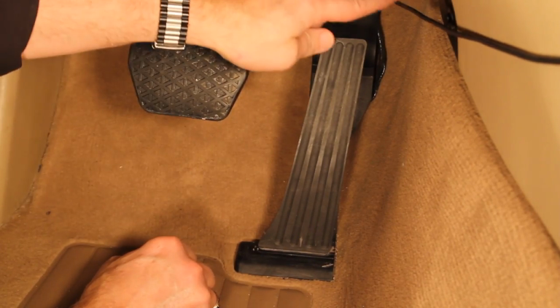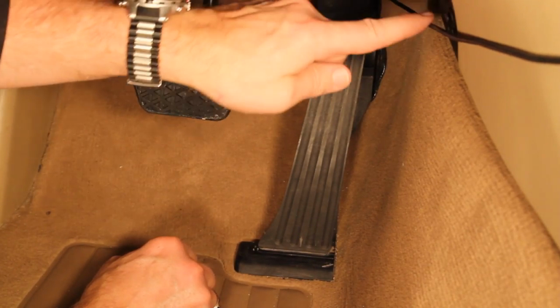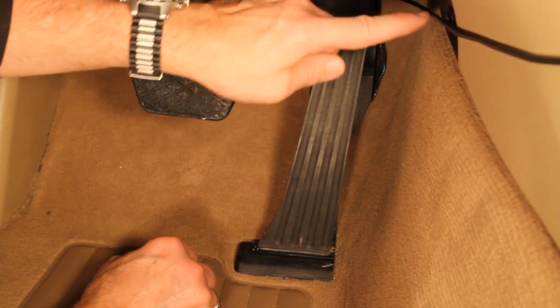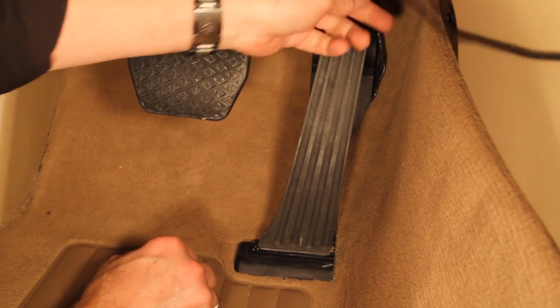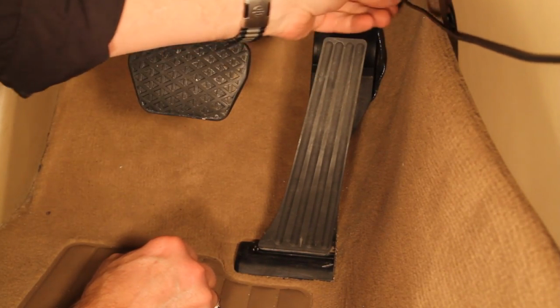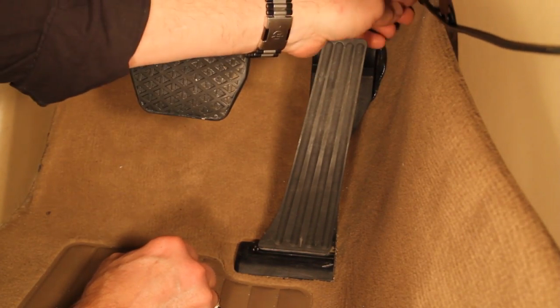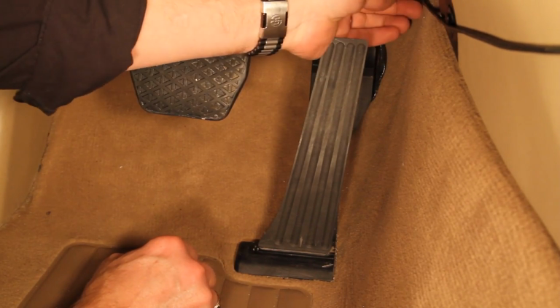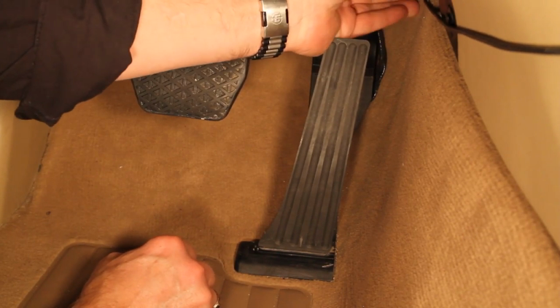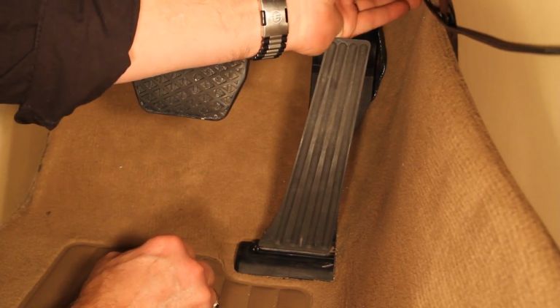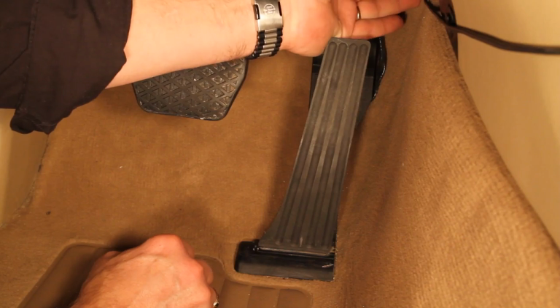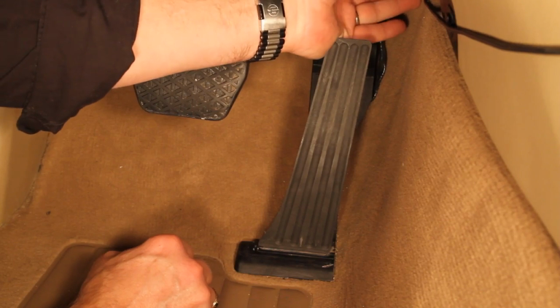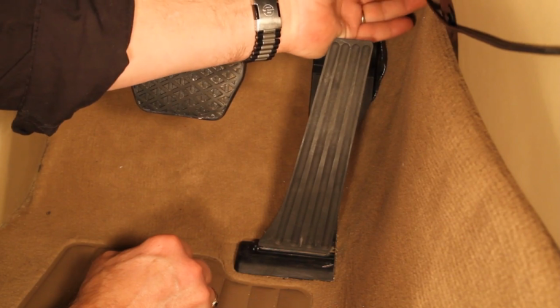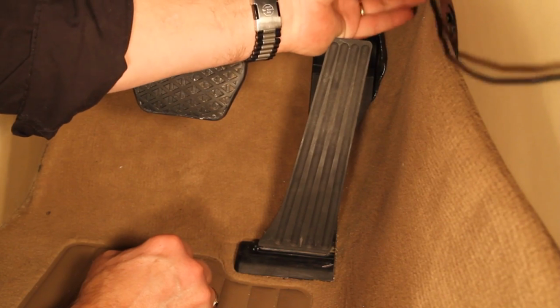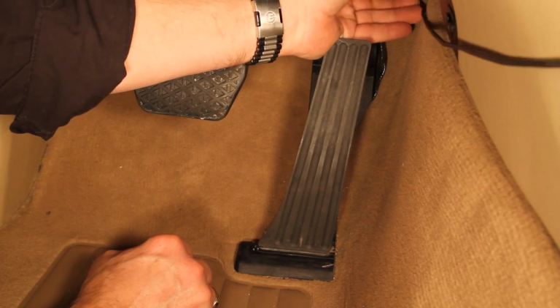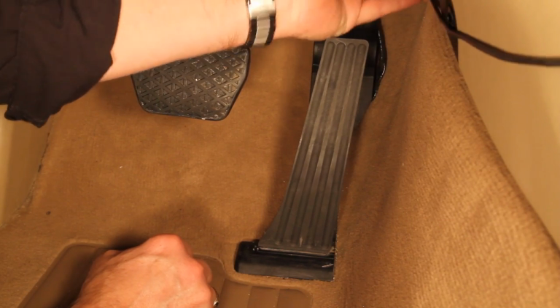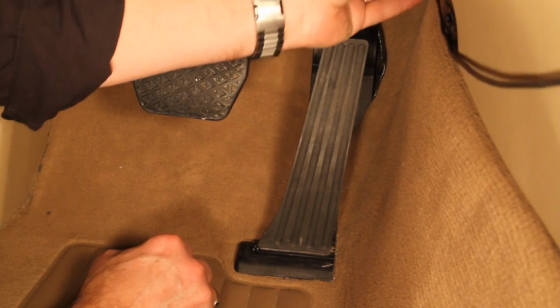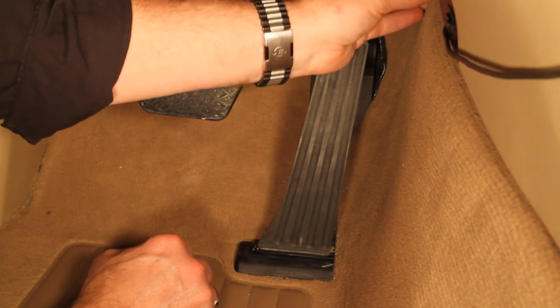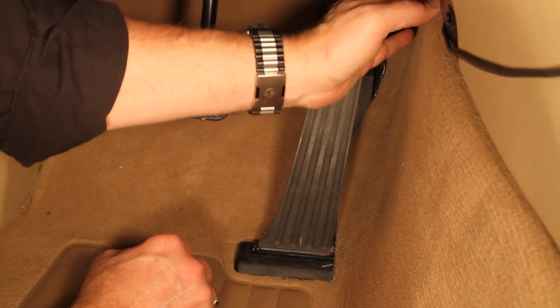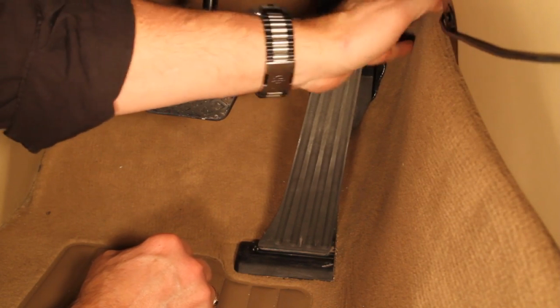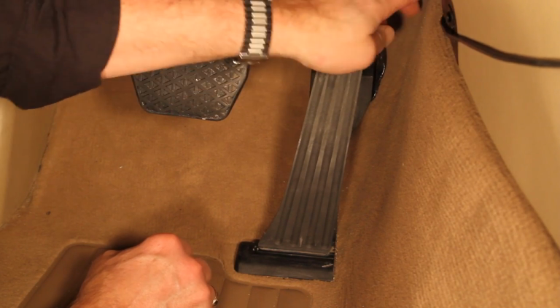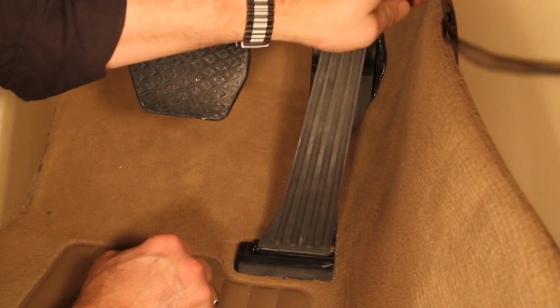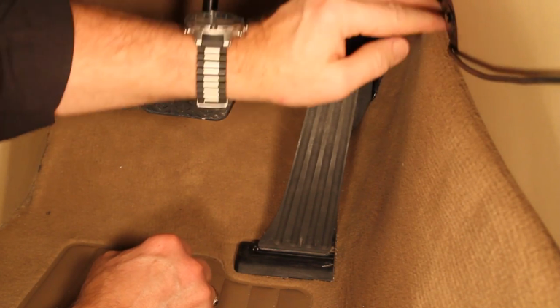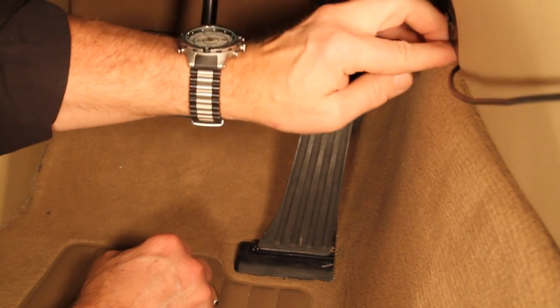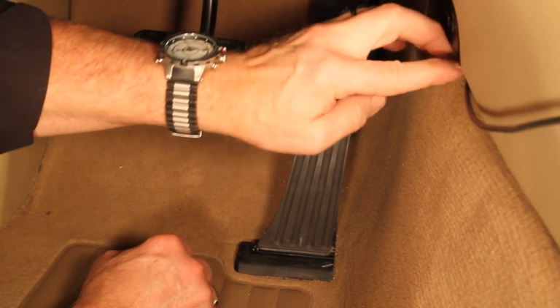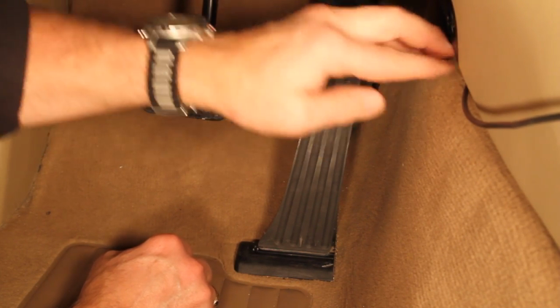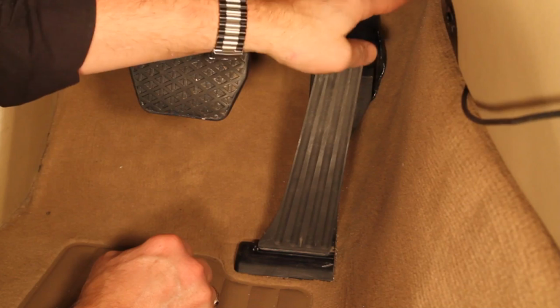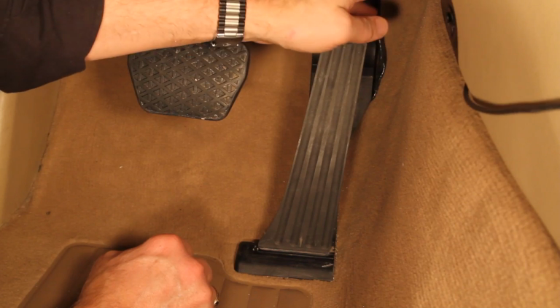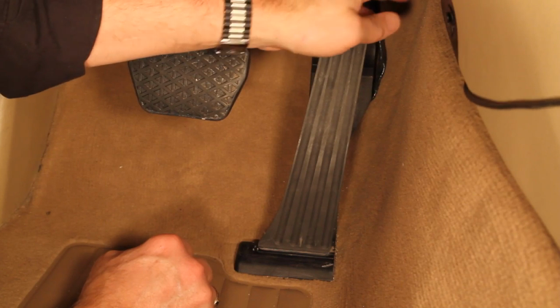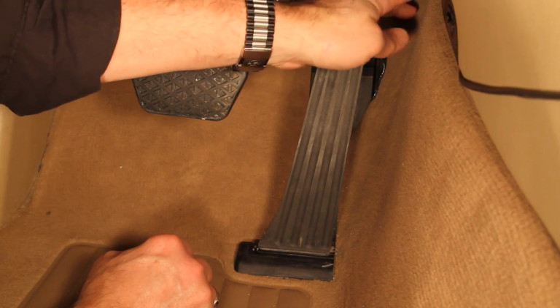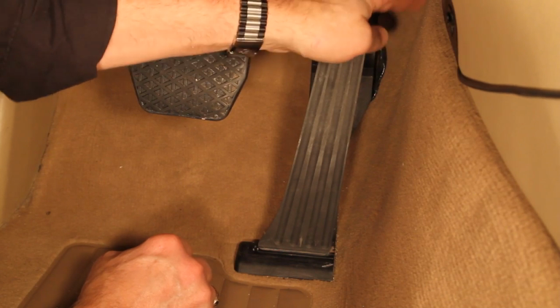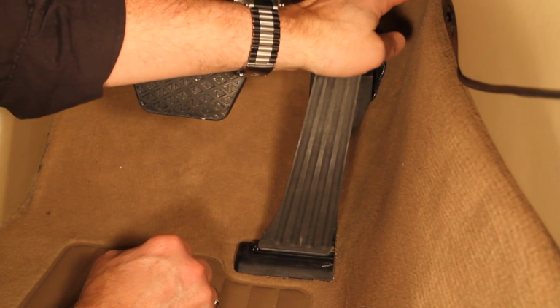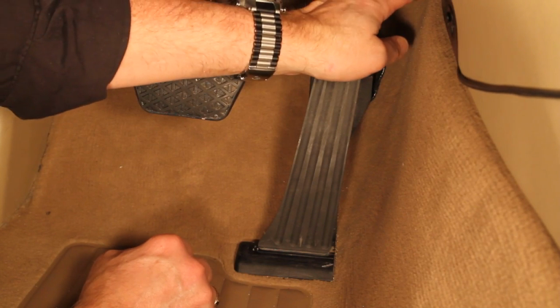The three-way programming switch can be mounted in any area of your choice. Here, we'll push the harness wire up under the console and mount the switch on the console near the shifter.